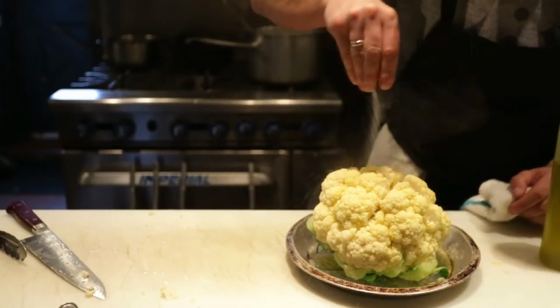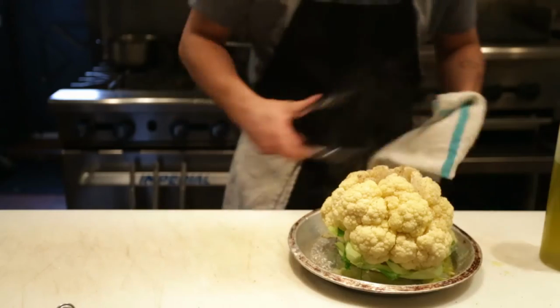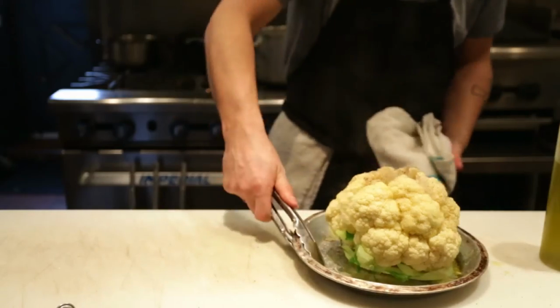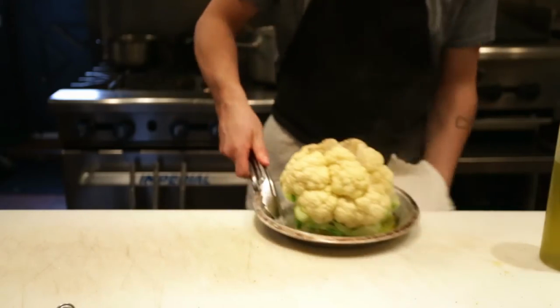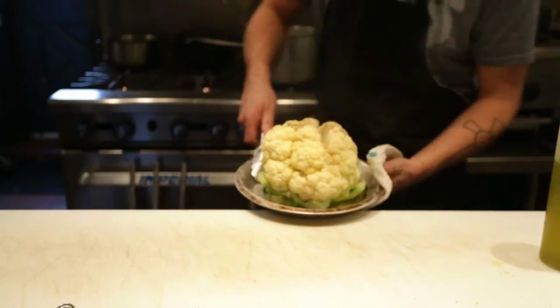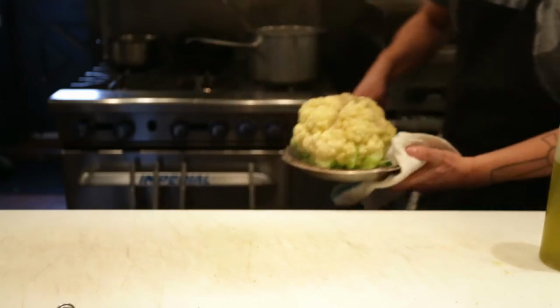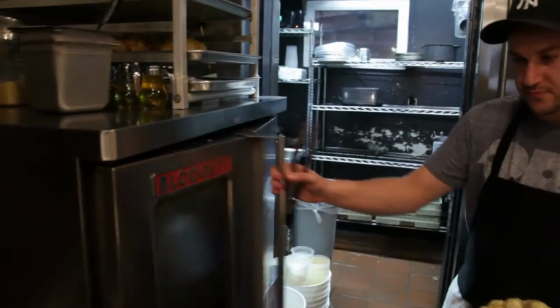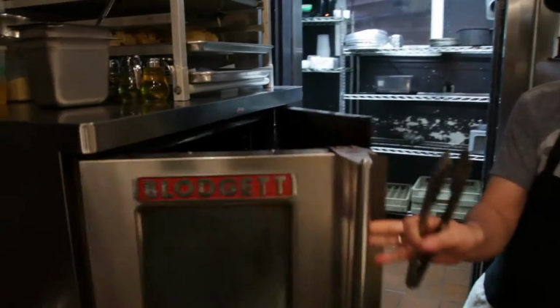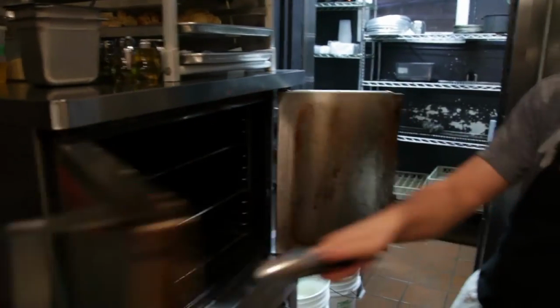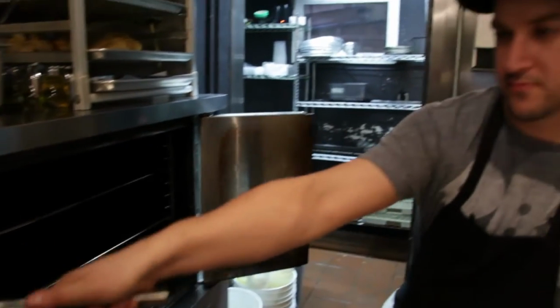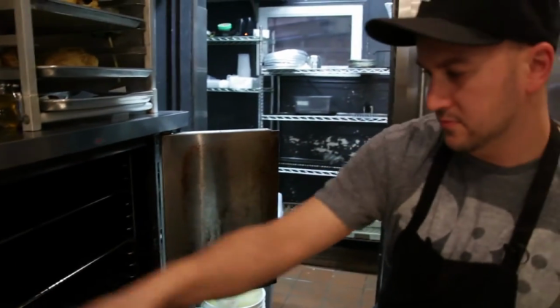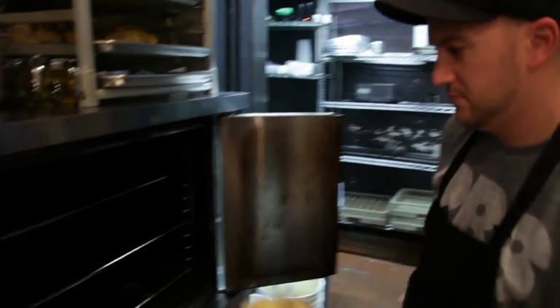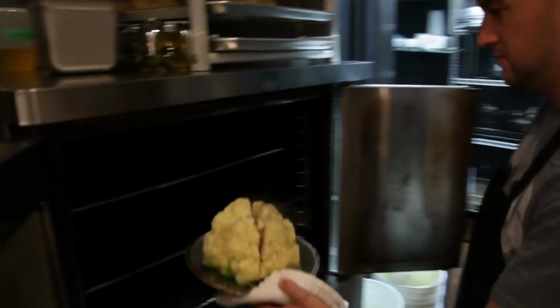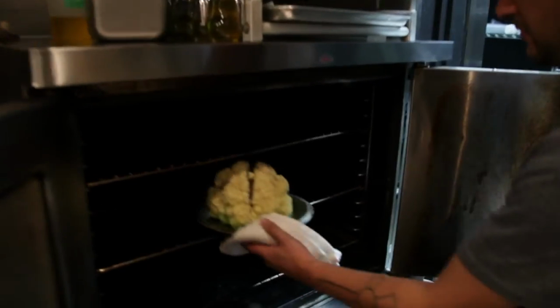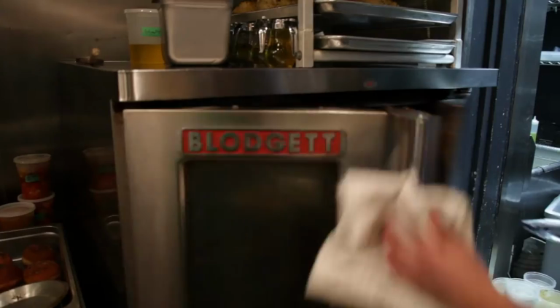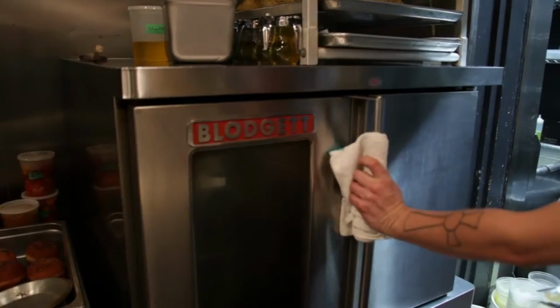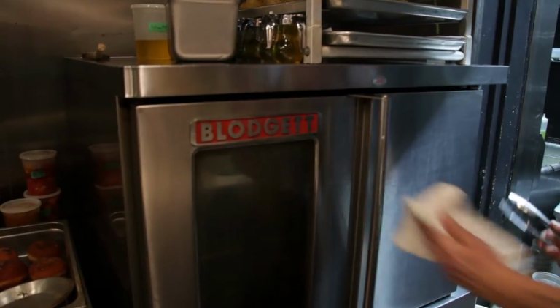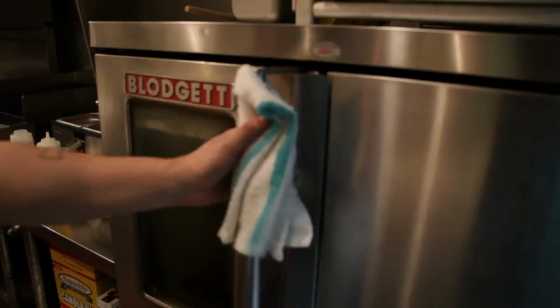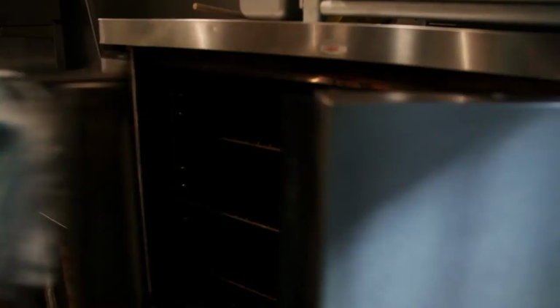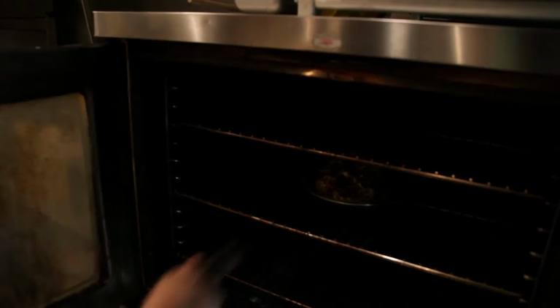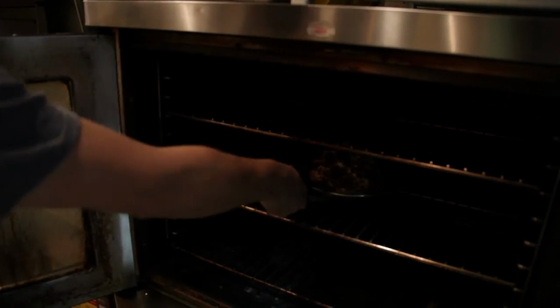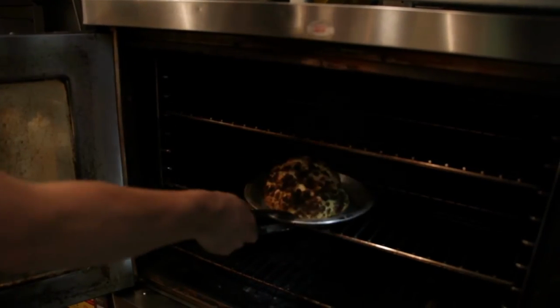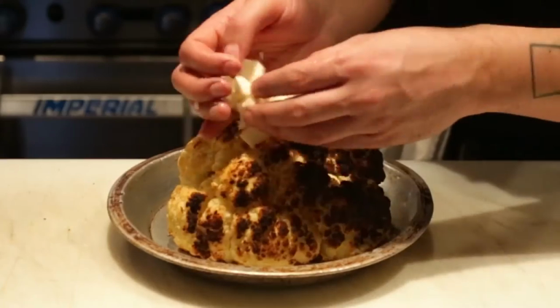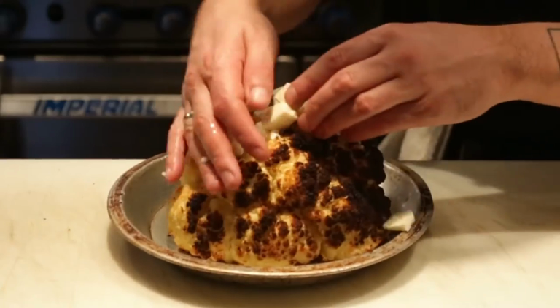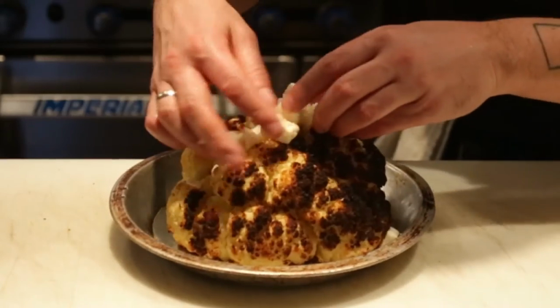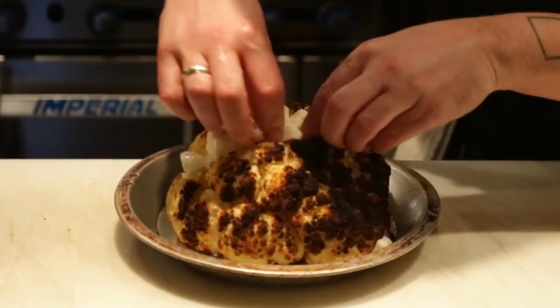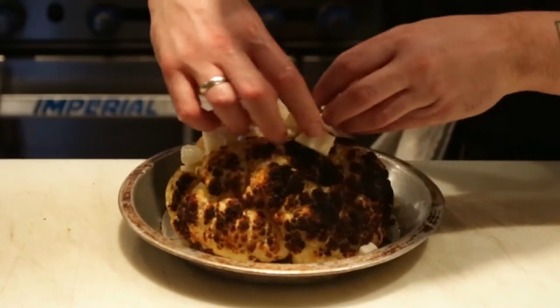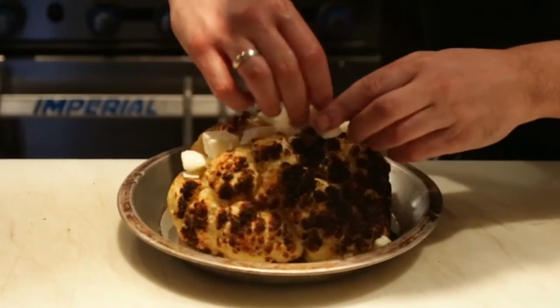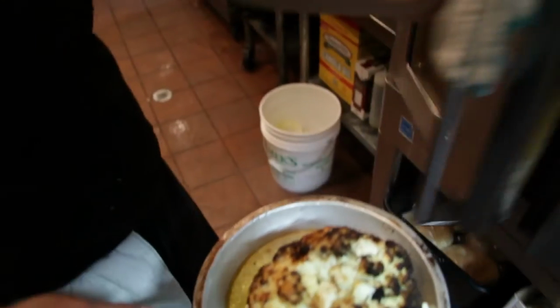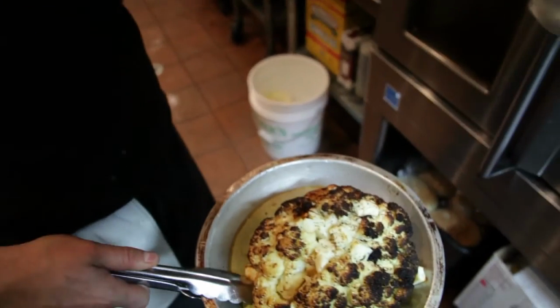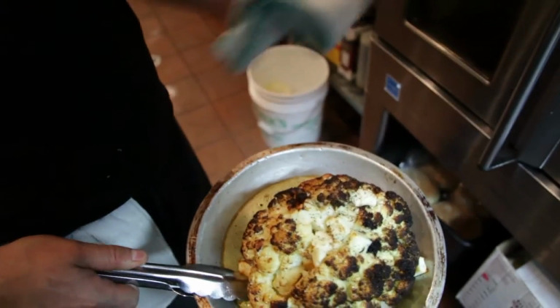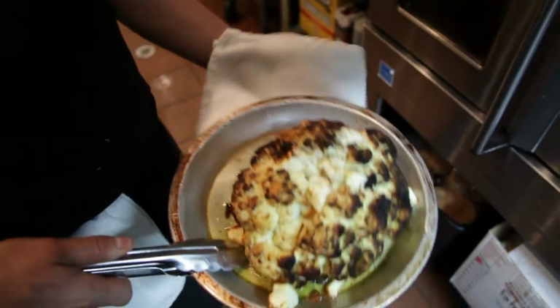We roast them for about 20-25 minutes at 425 degrees, get them all nice and roasty and caramelized. We shove a little bit of halloumi cheese in there, get it all hot and gooey — it never melts, crazy science cheese.